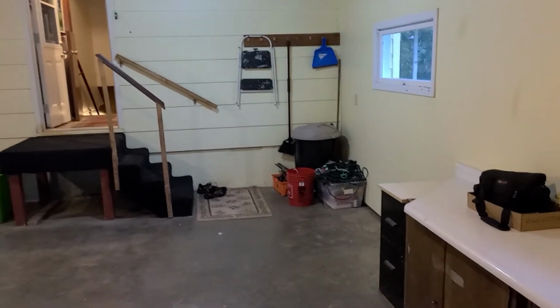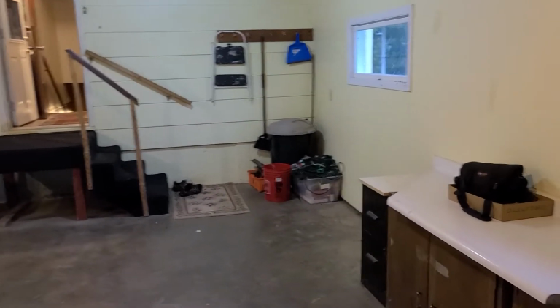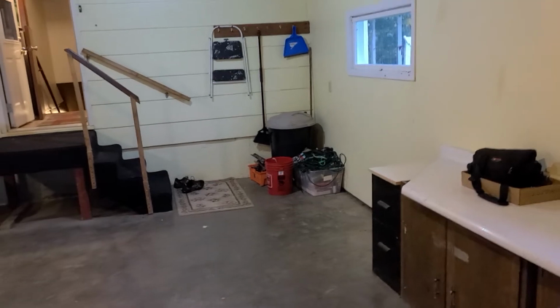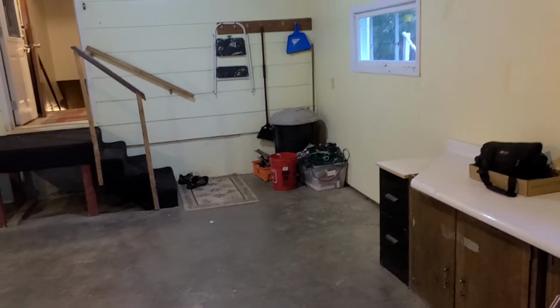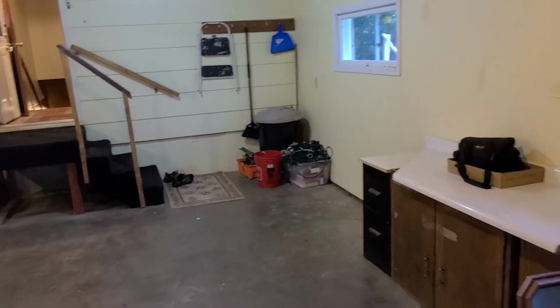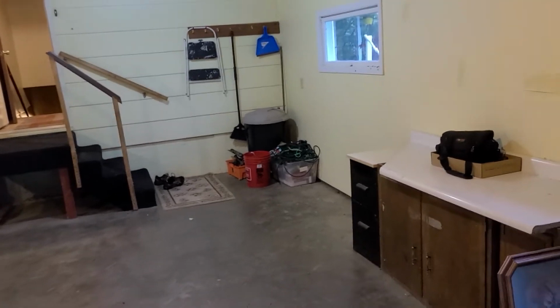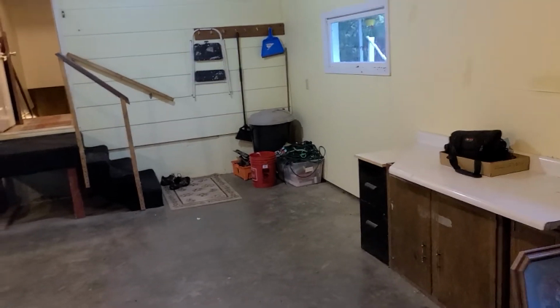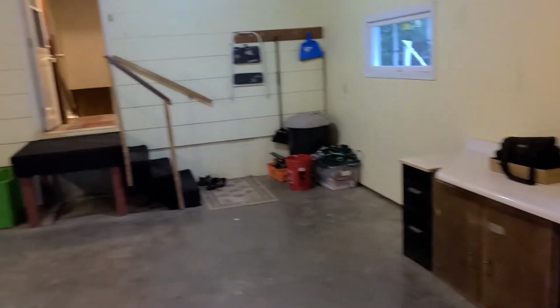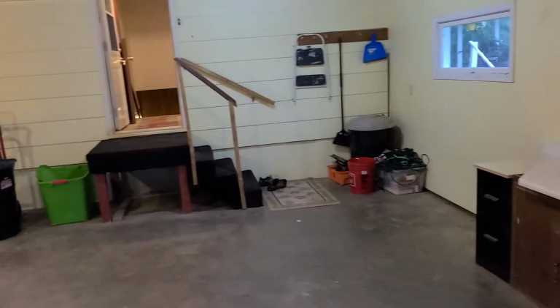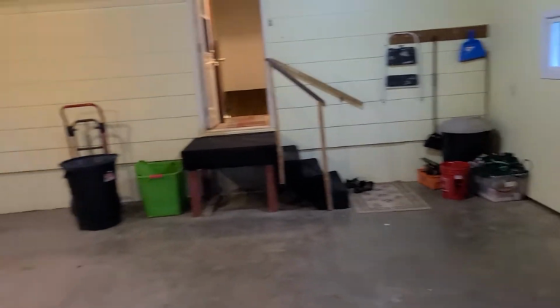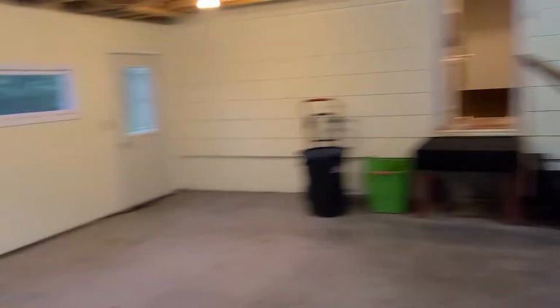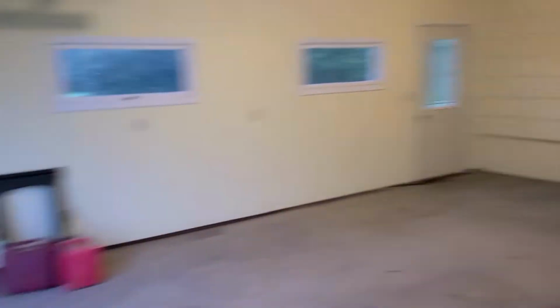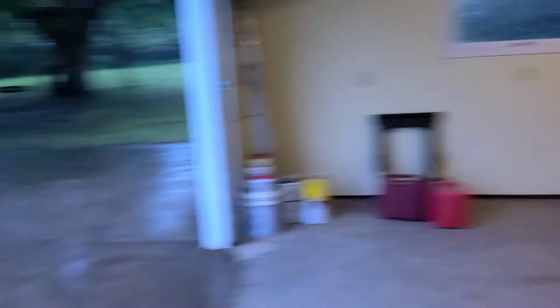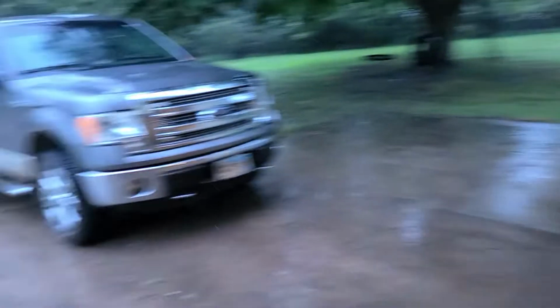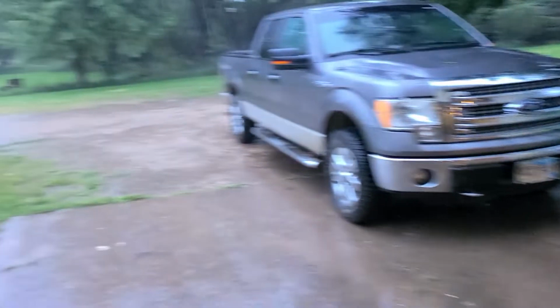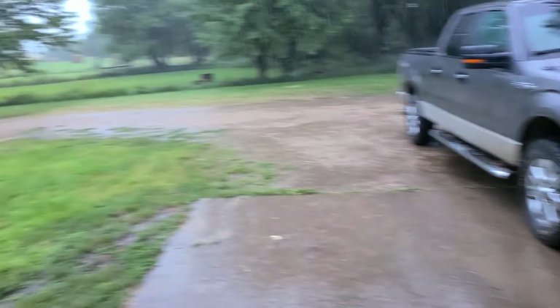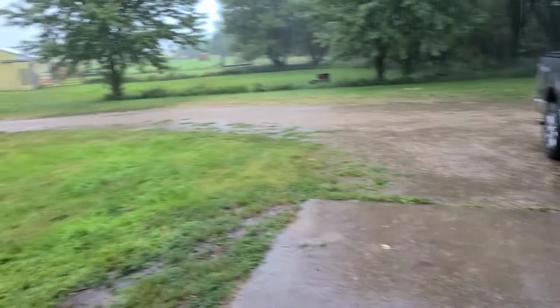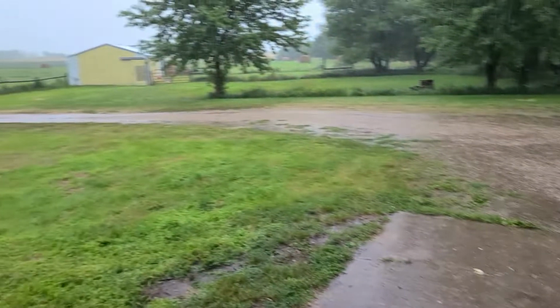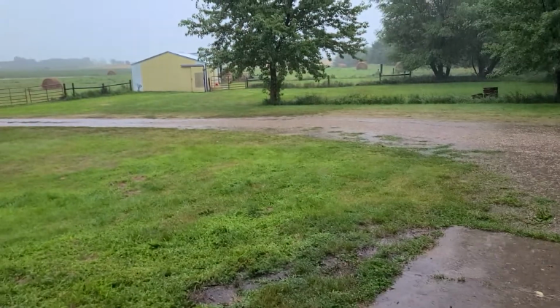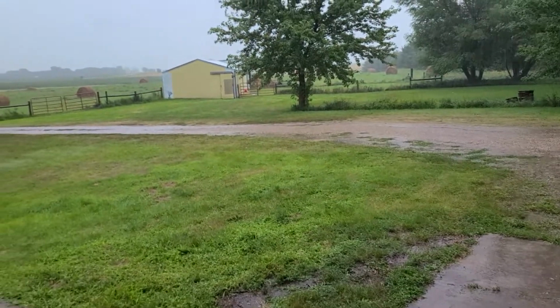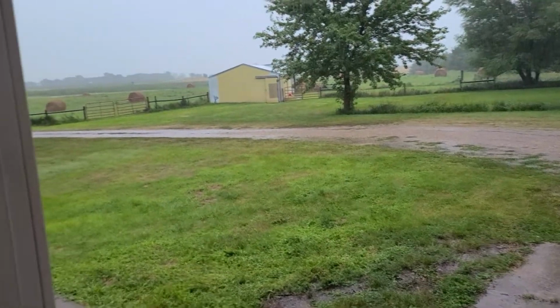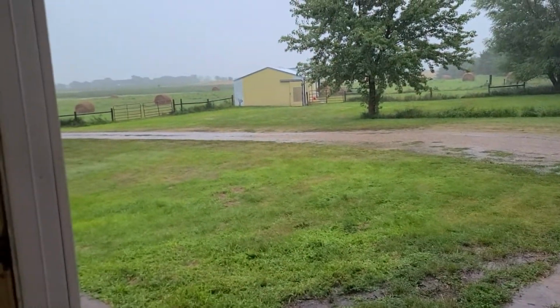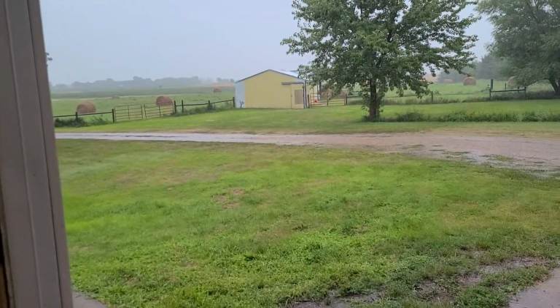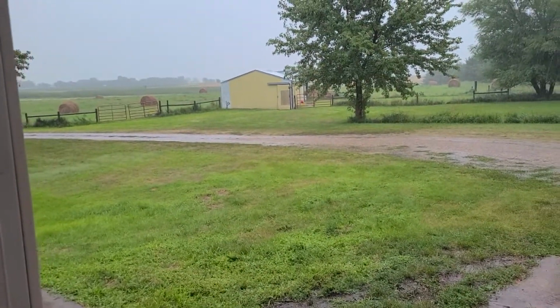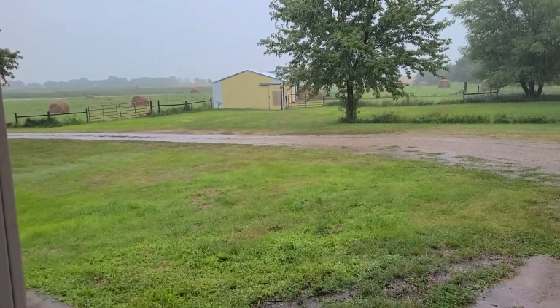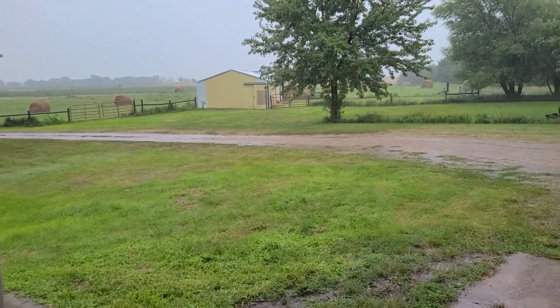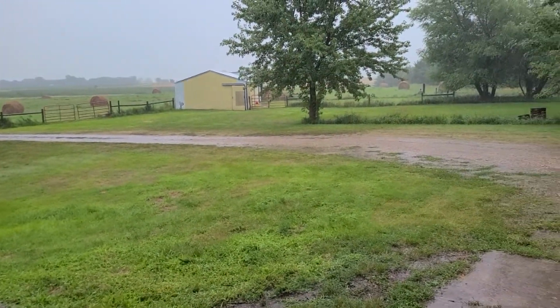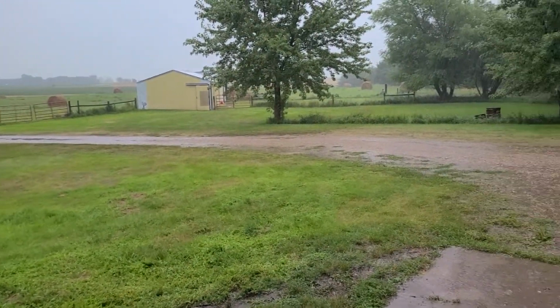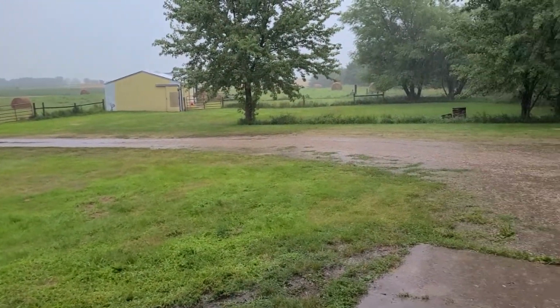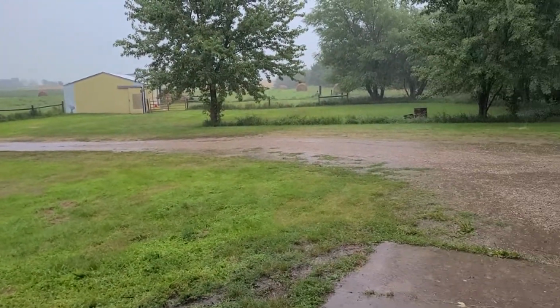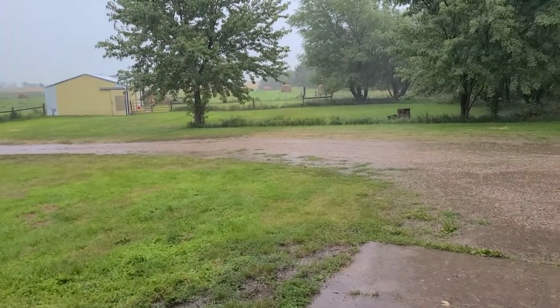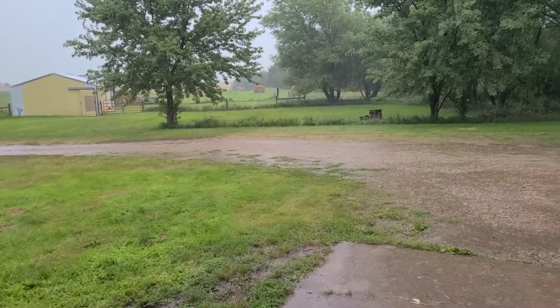I was going to do a little video walk around the outside of the property, but it's really raining, so I'll do that another day. I was going to do a walkthrough of the interior of the house.